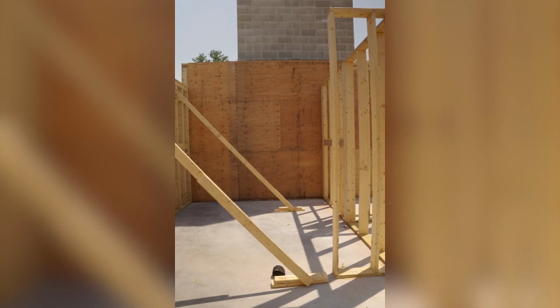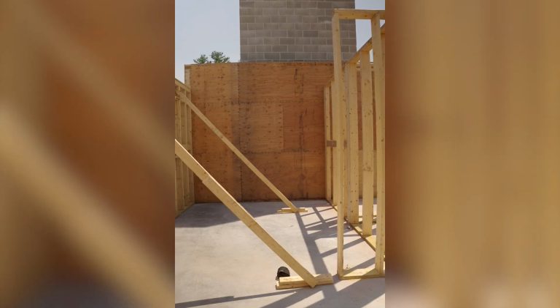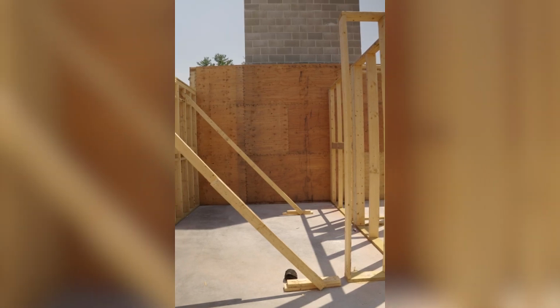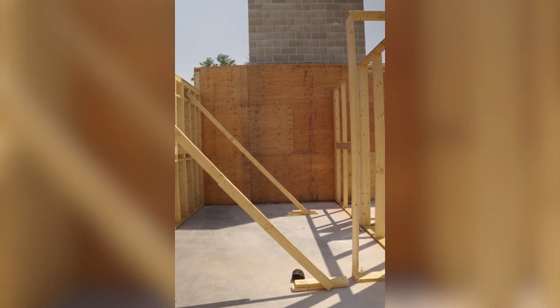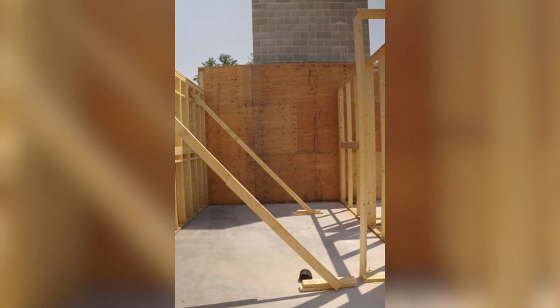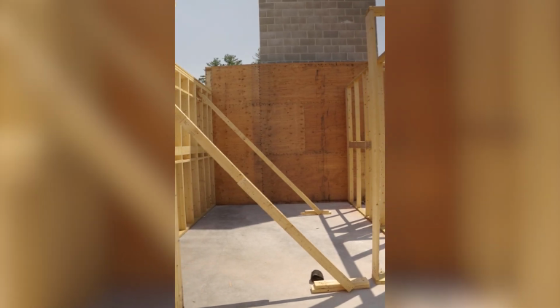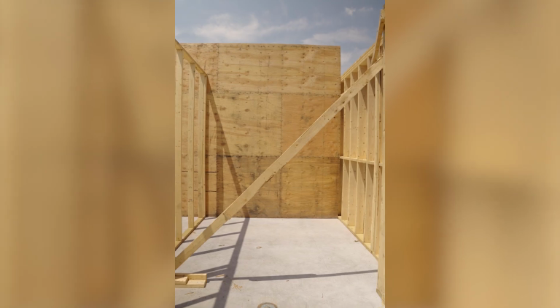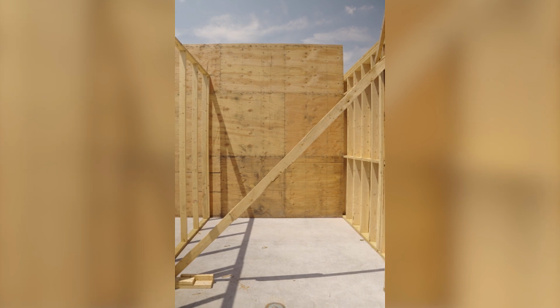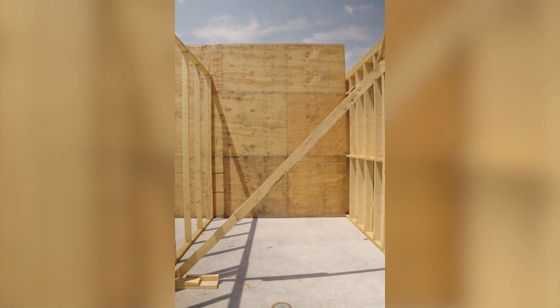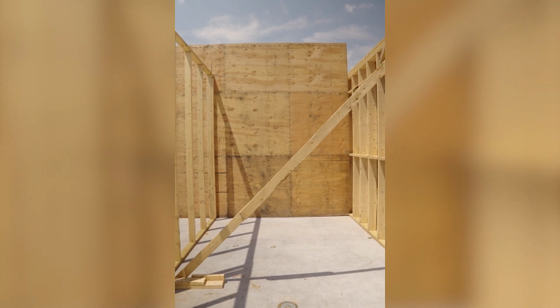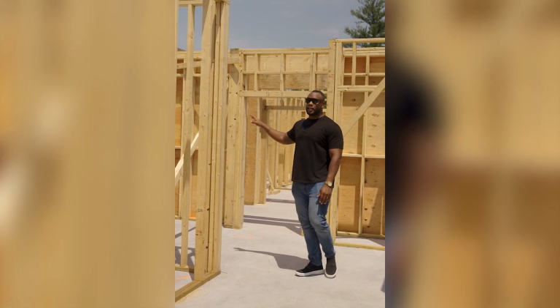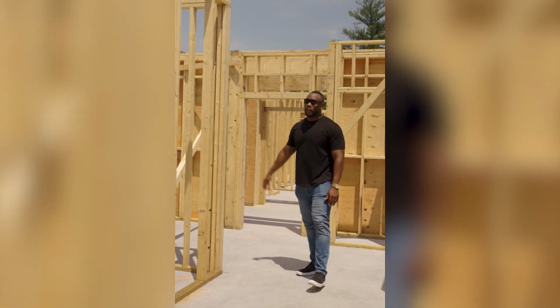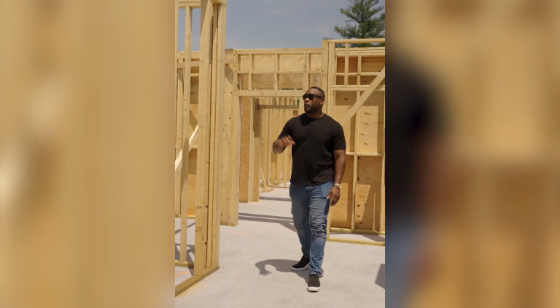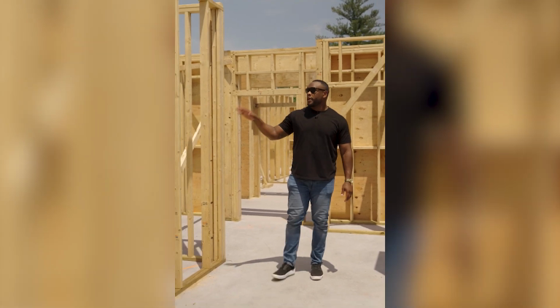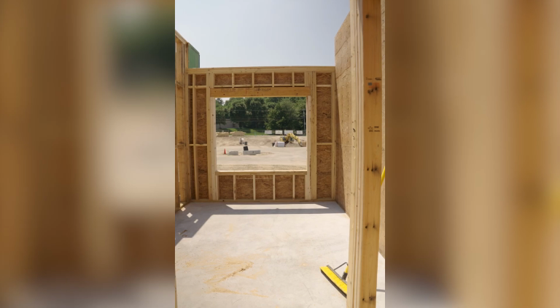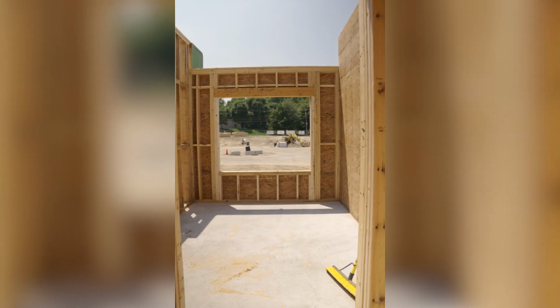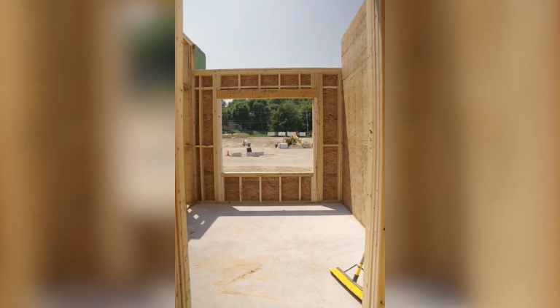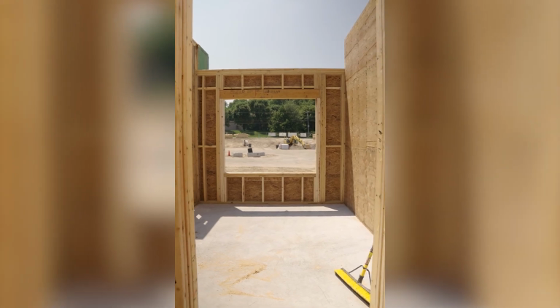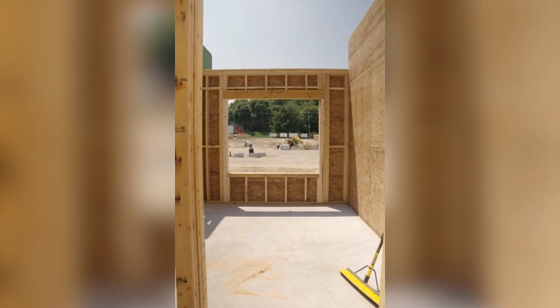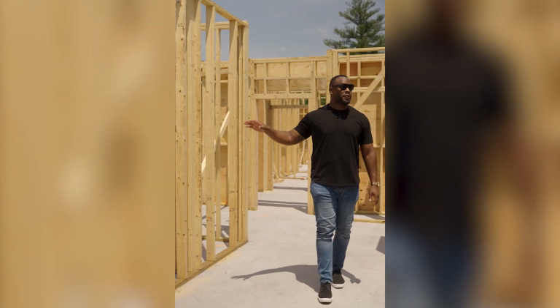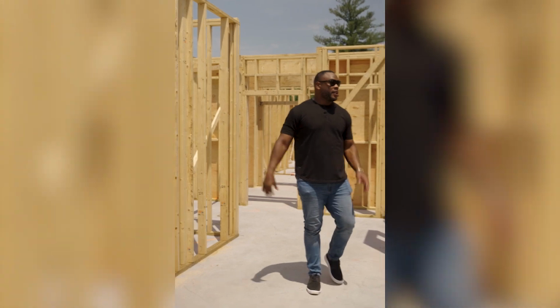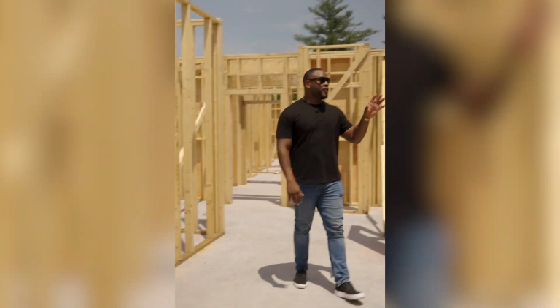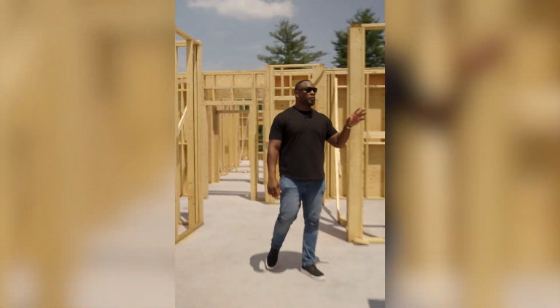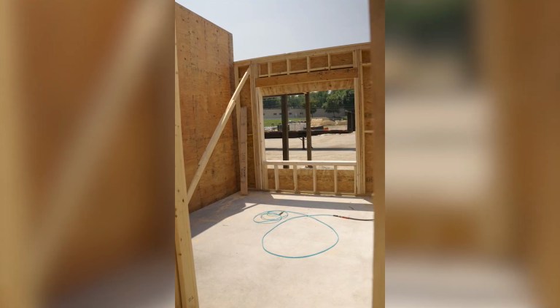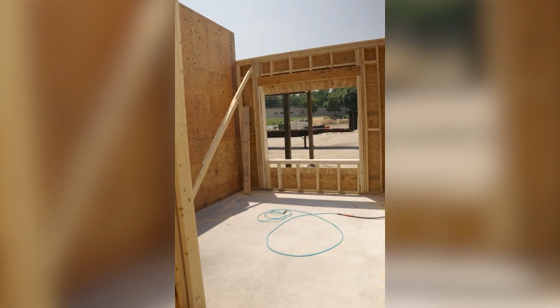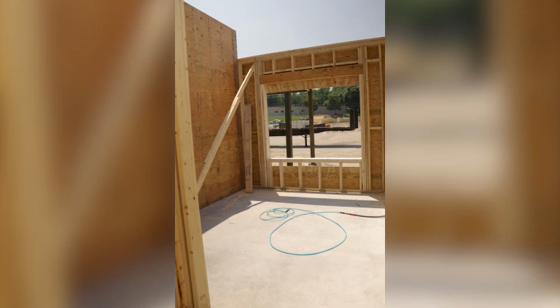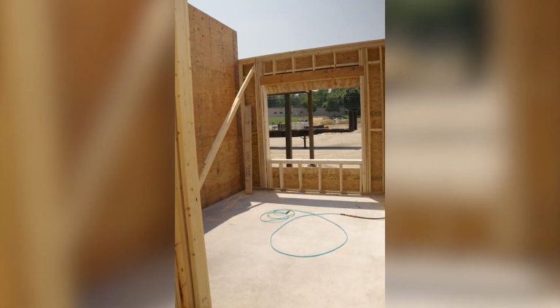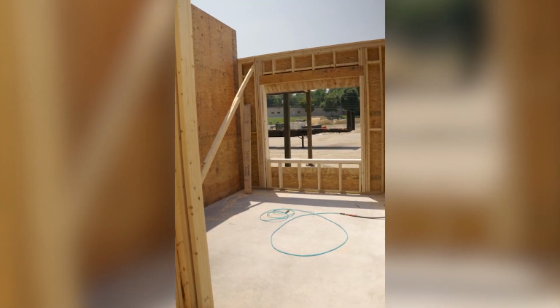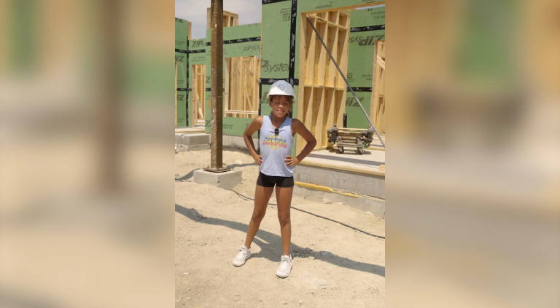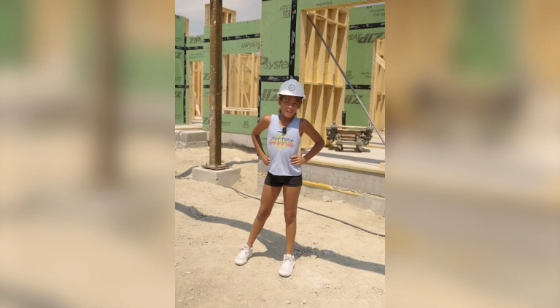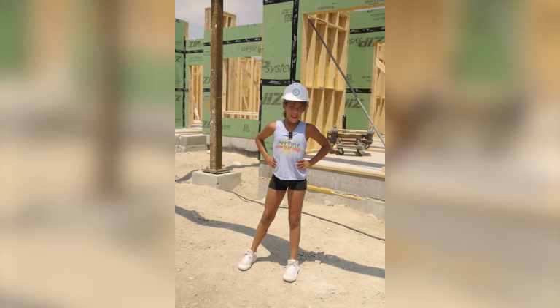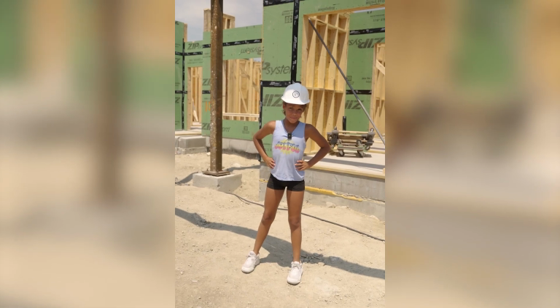Right here to my left will be the kitchen. Over here will be the laundry and the utility closet. On this right side we'll have the guest bedroom and bathroom, and over here on the left will be the primary suite with the bathroom right off of it. Stay tuned for the next update.